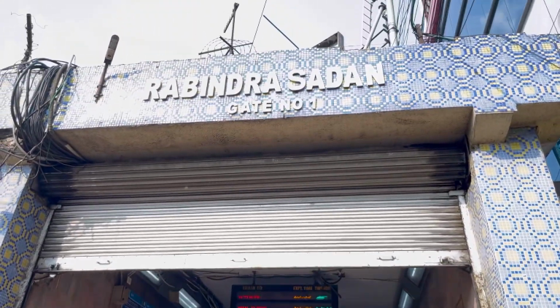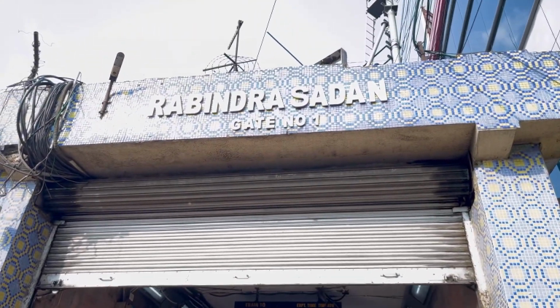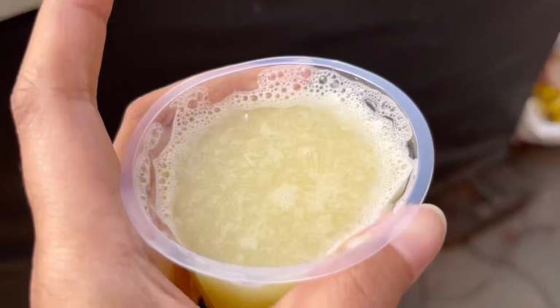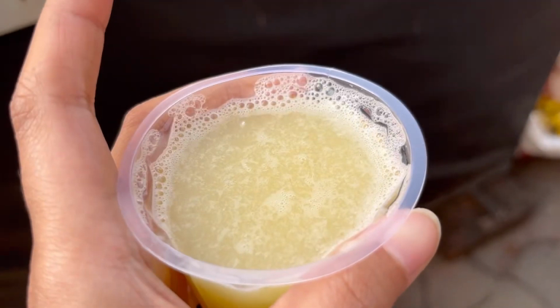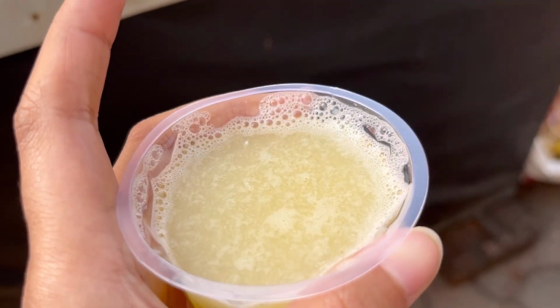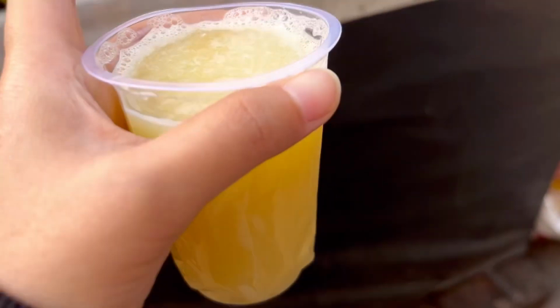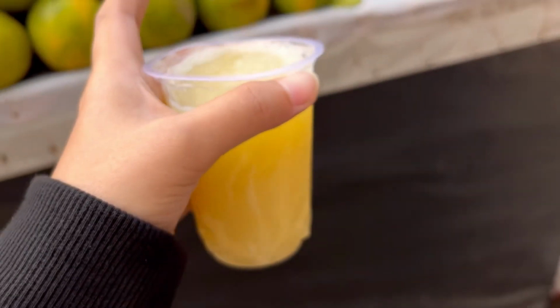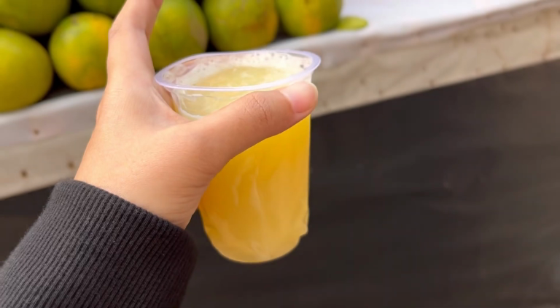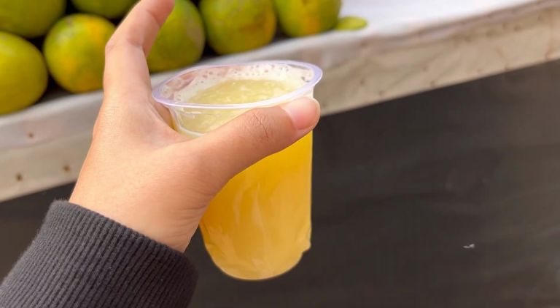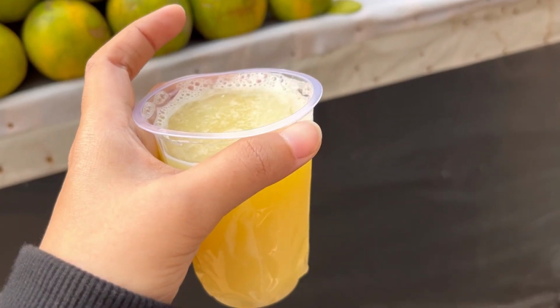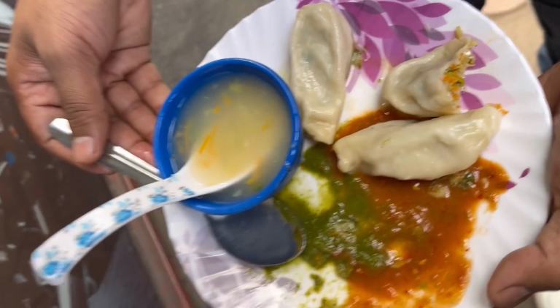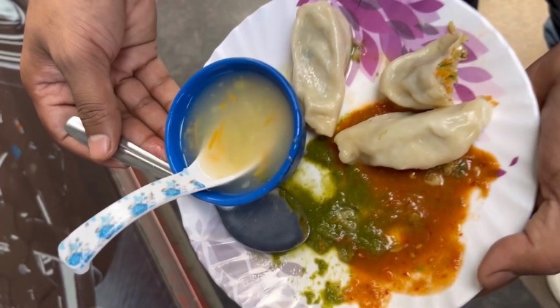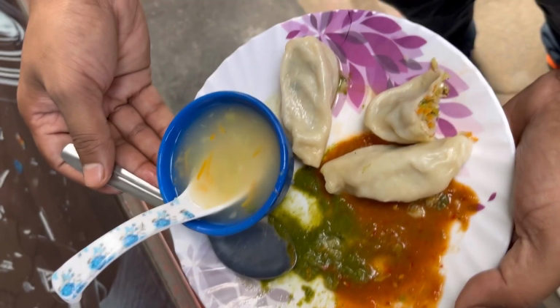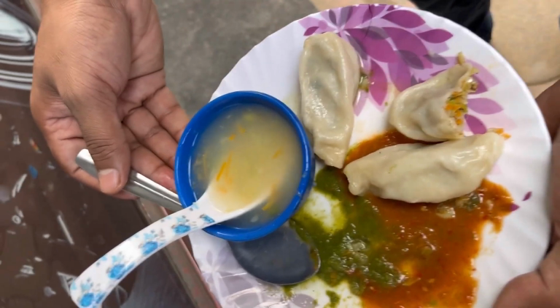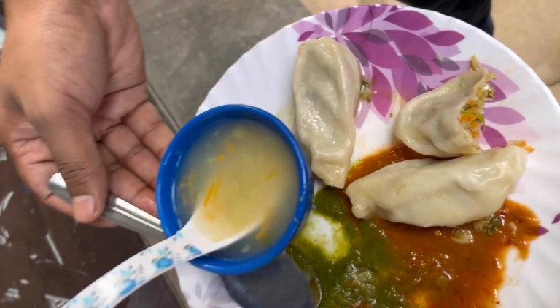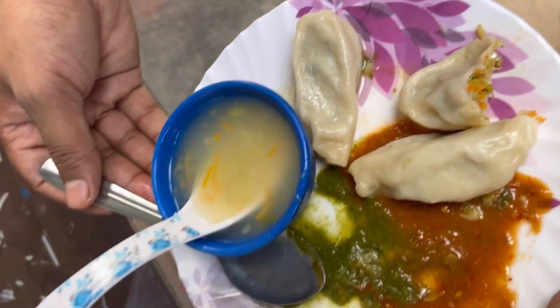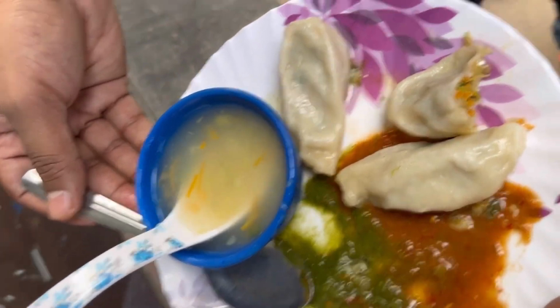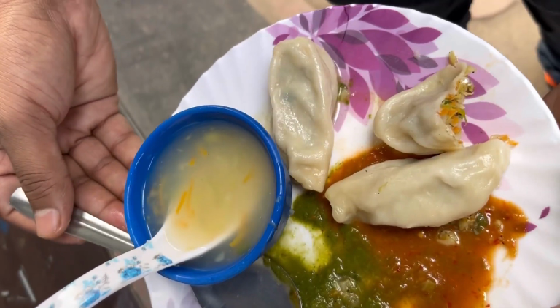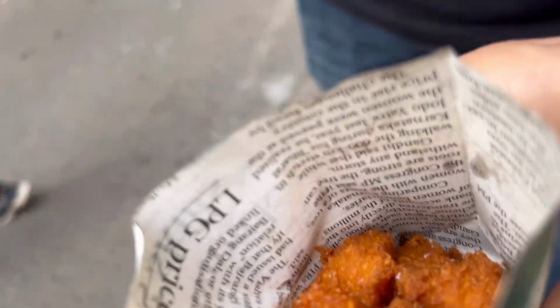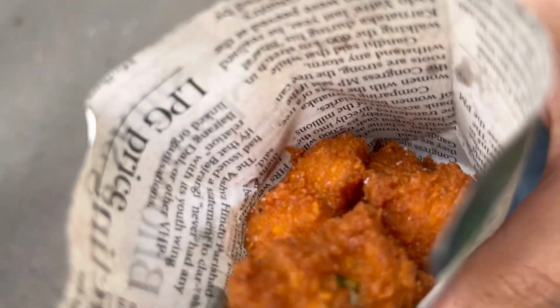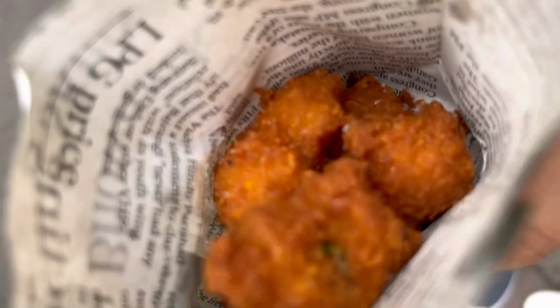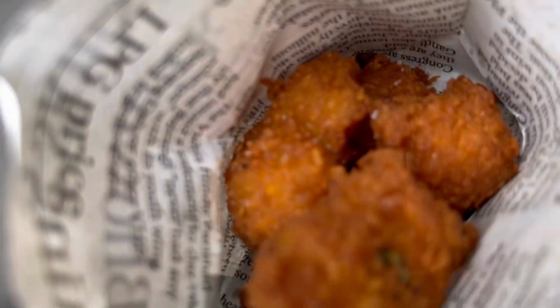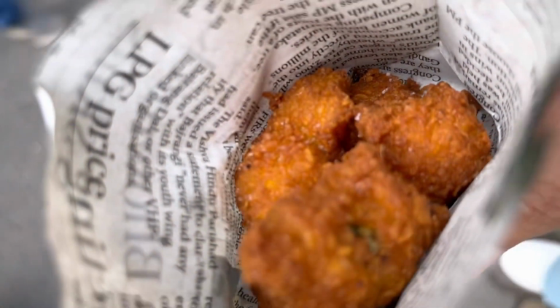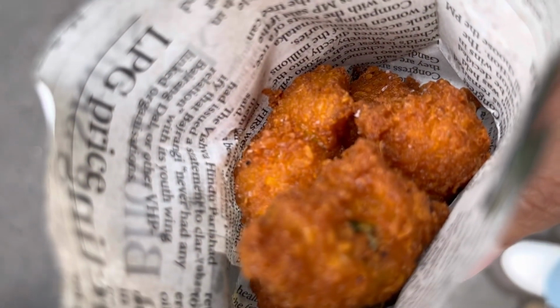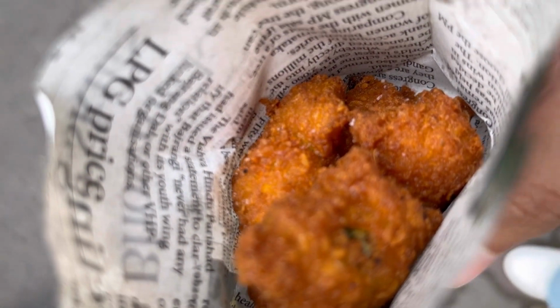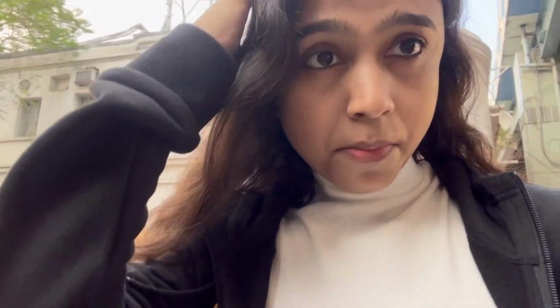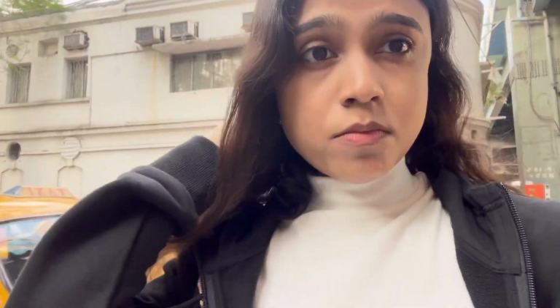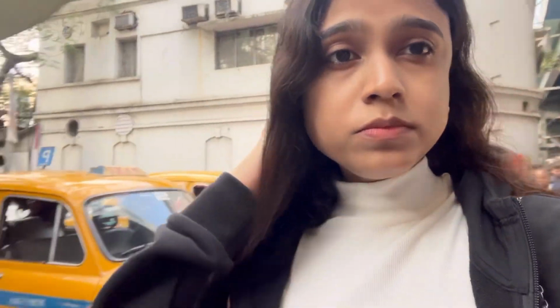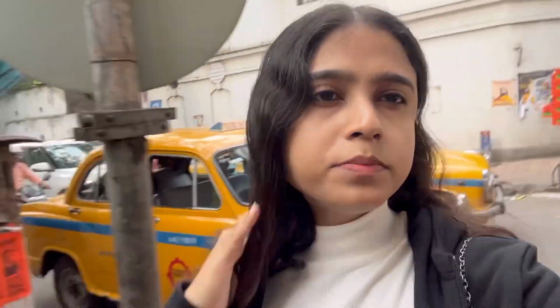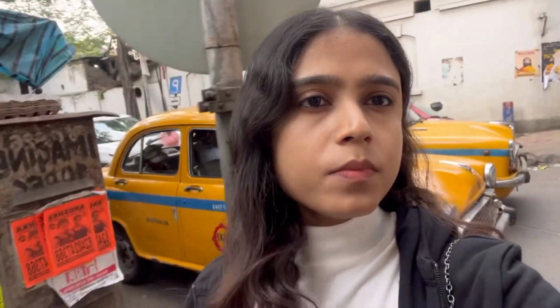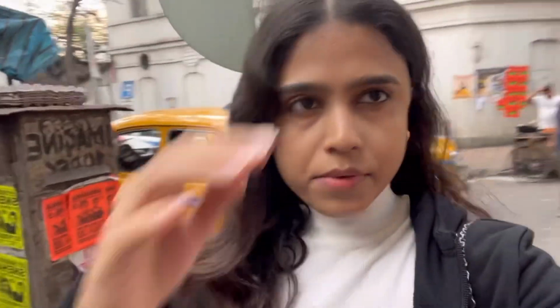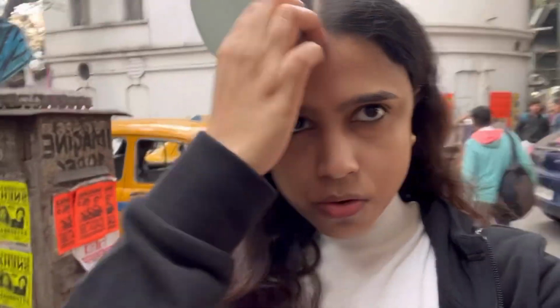I drank mustard juice and then I ate tasty momos. And then I ate these pakodas — they were very yummy. The chutney was very good with it.